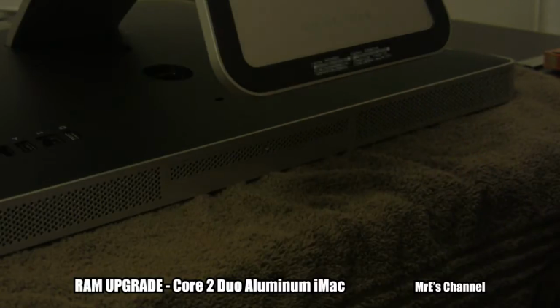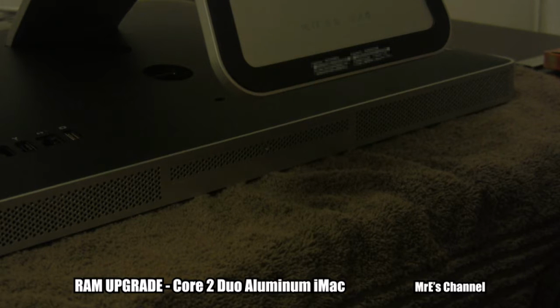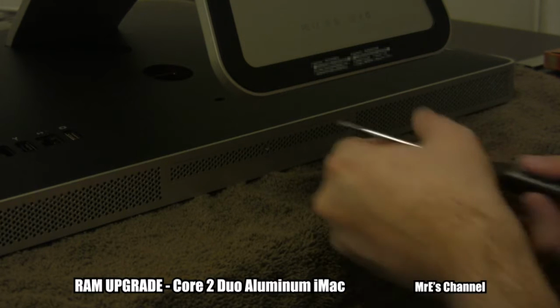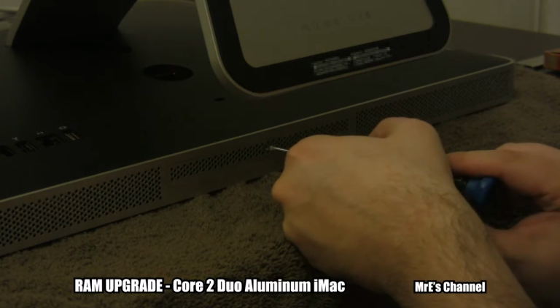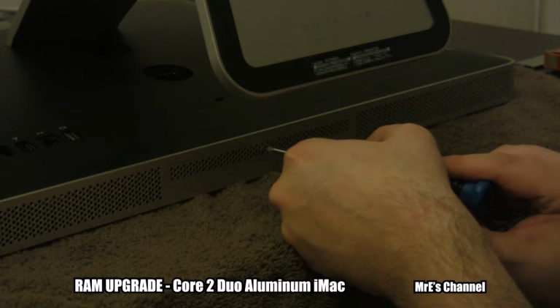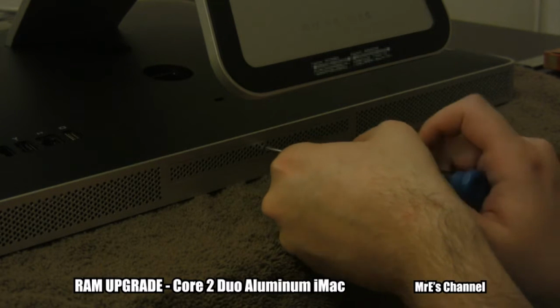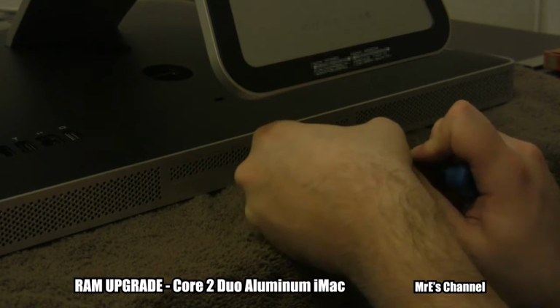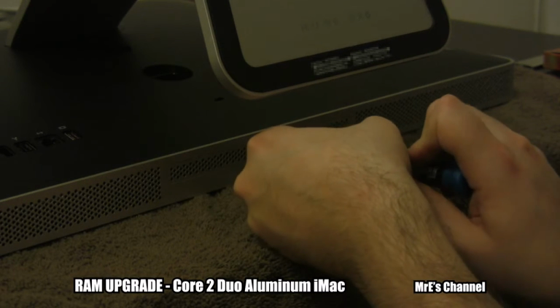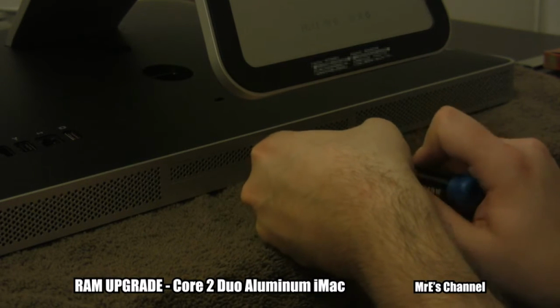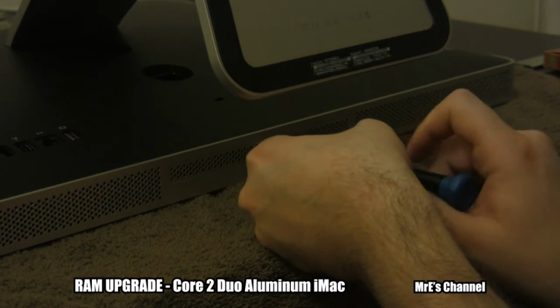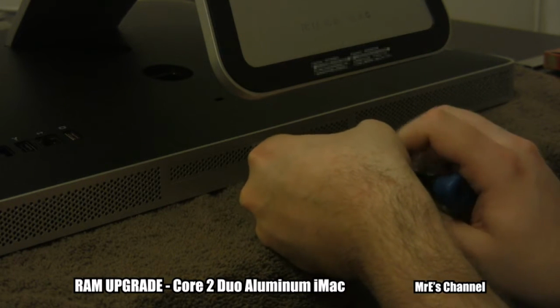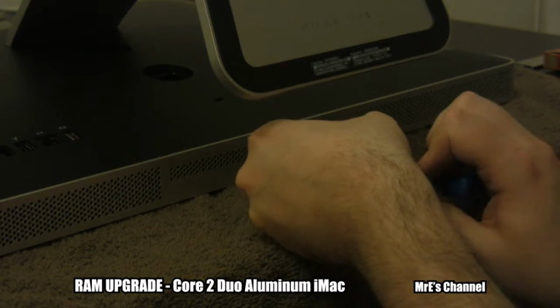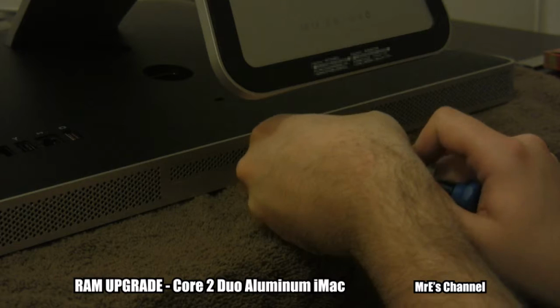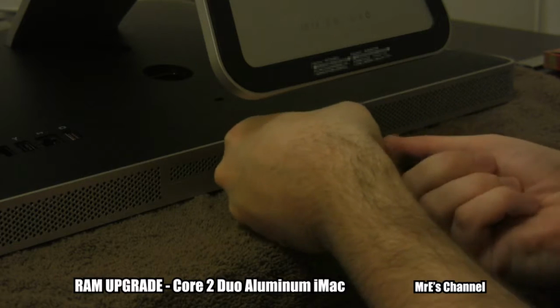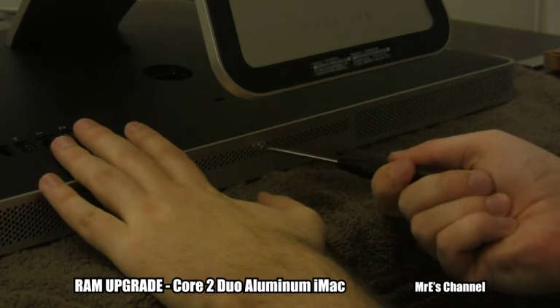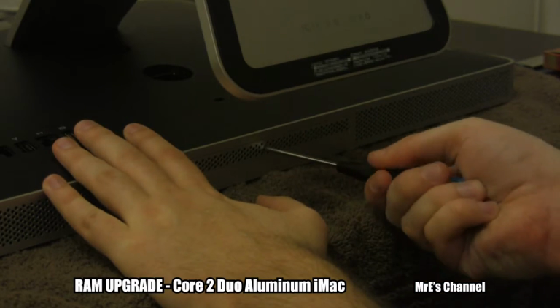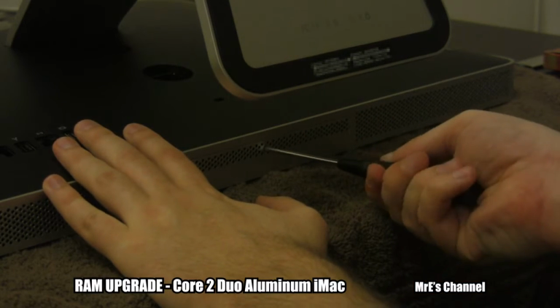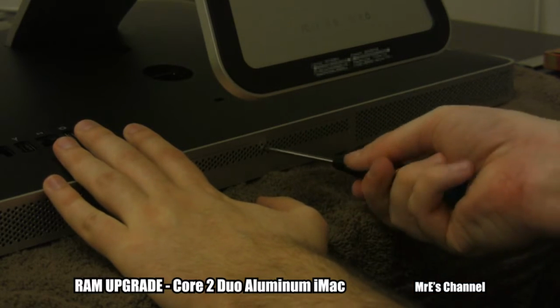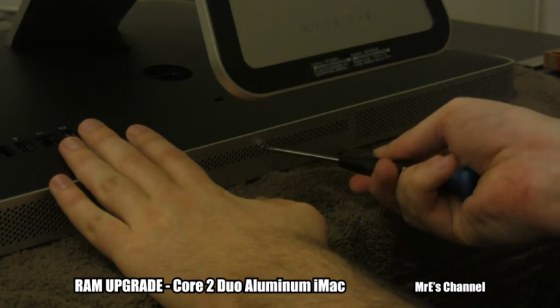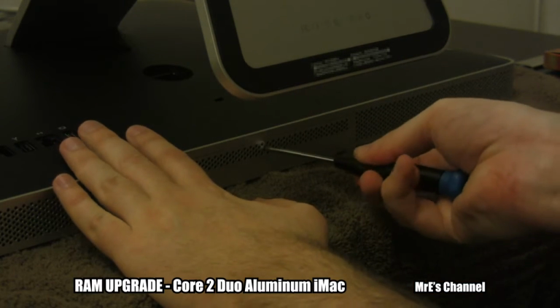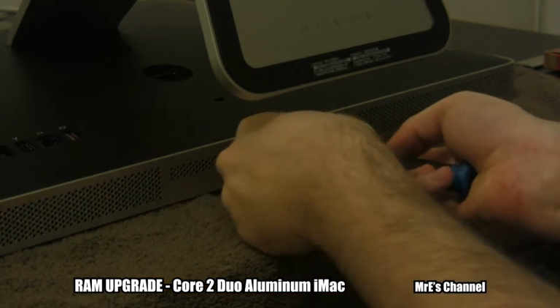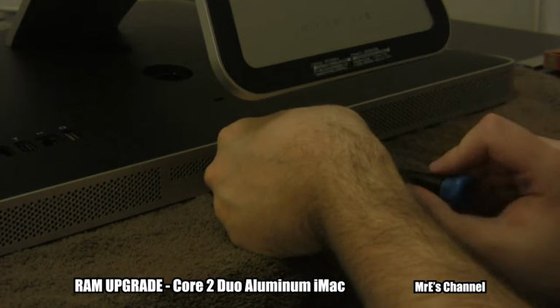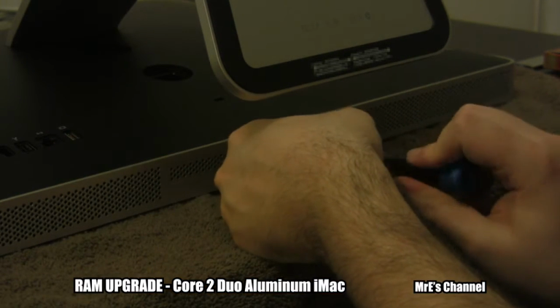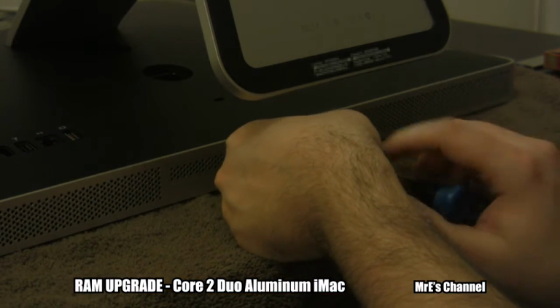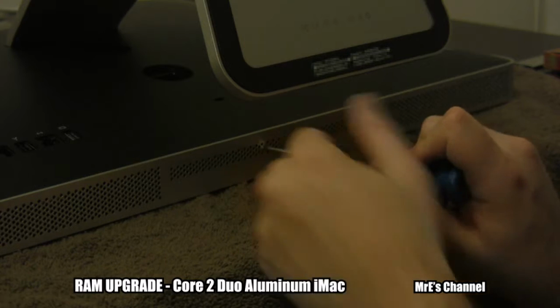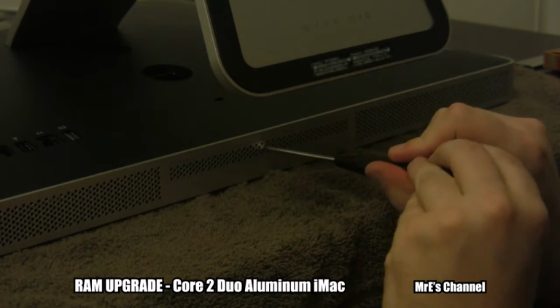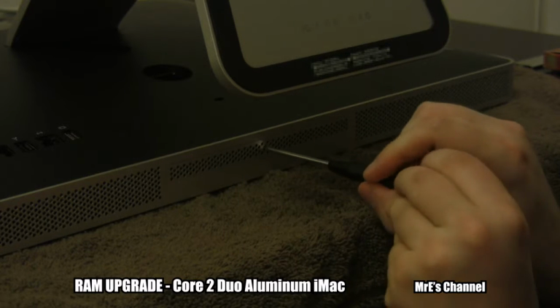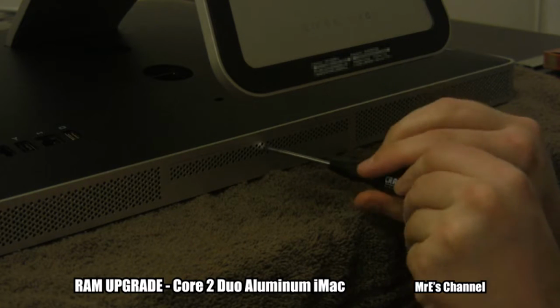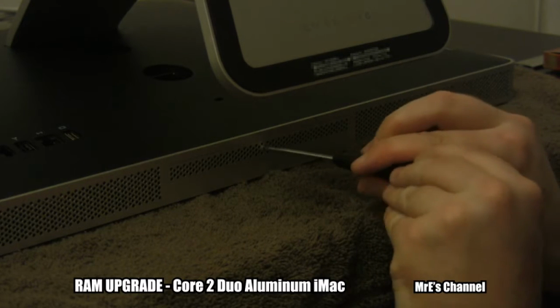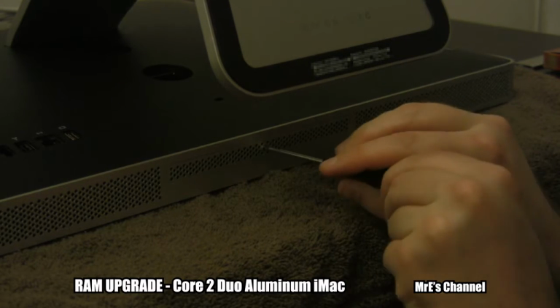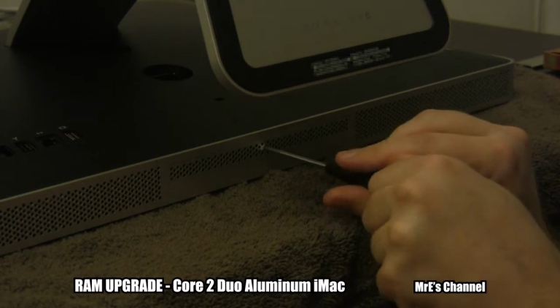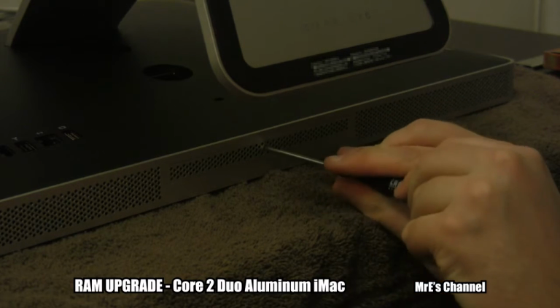Hey fellow YouTubers, Mr. E here from Mr. E's channel. Today we're going to be doing a RAM upgrade to the Core 2 Duo Aluminum iMac. This one specifically is the 3.06 GHz 2008 iMac.